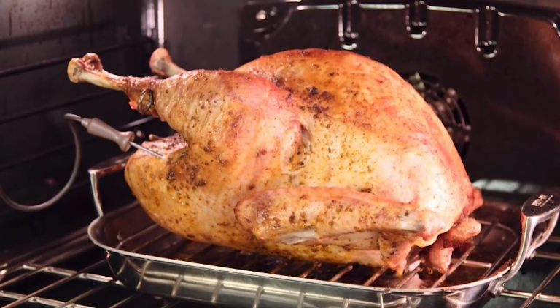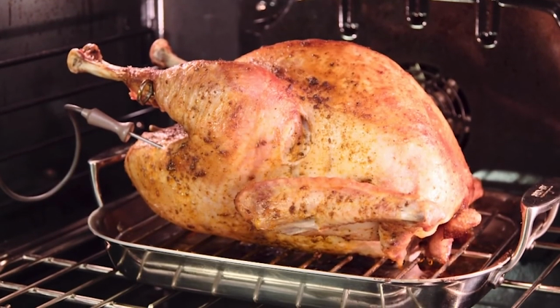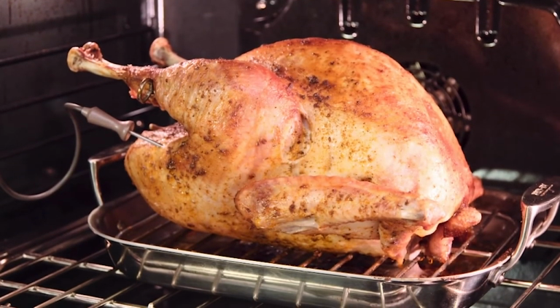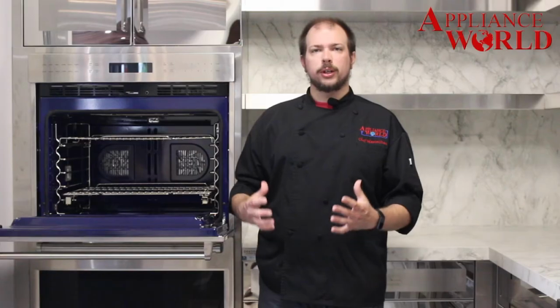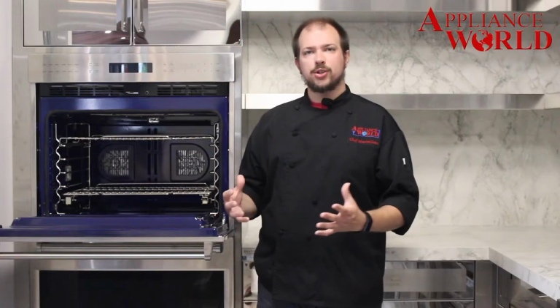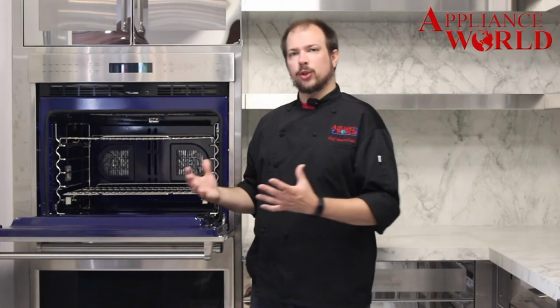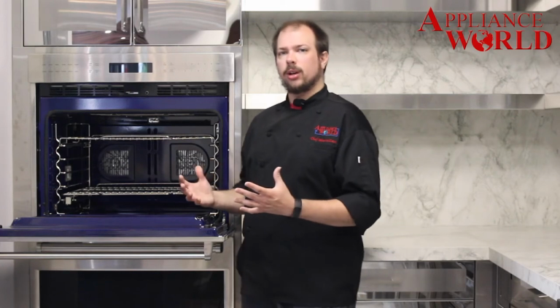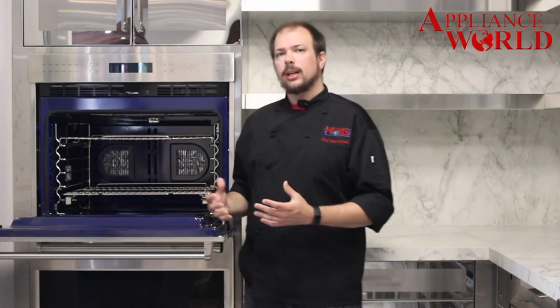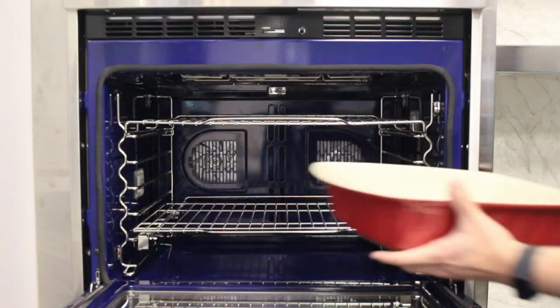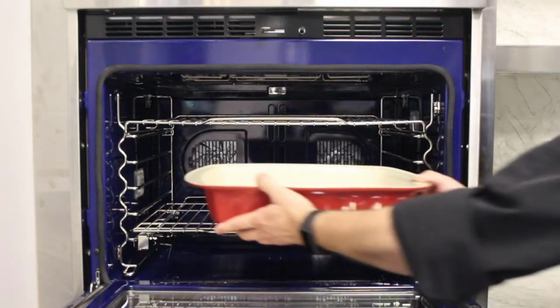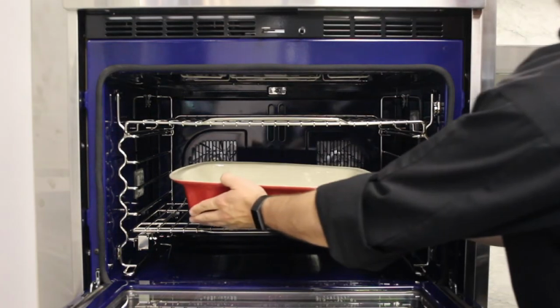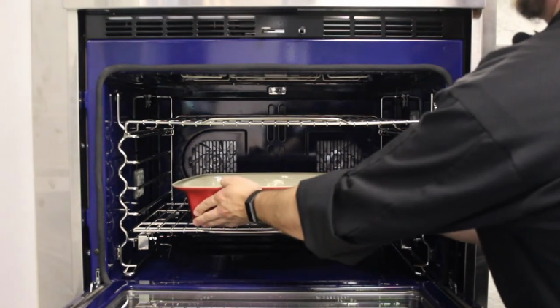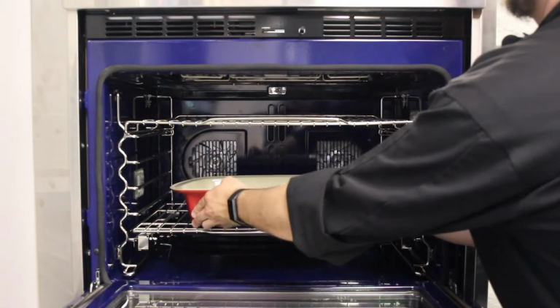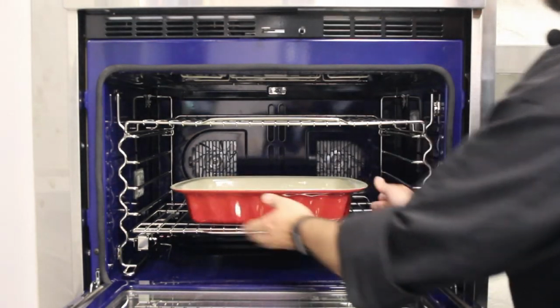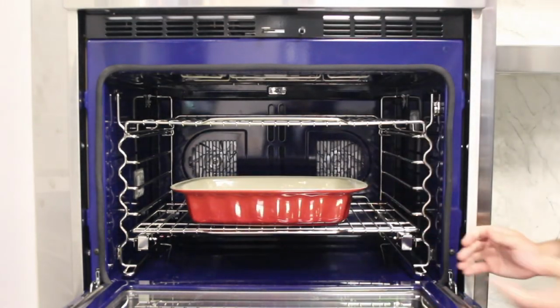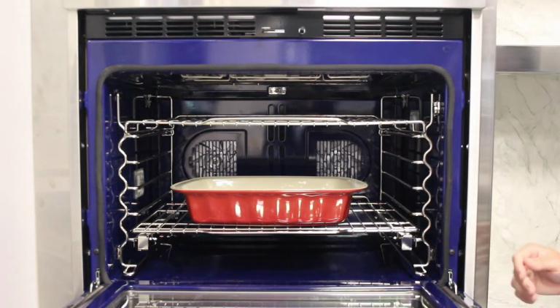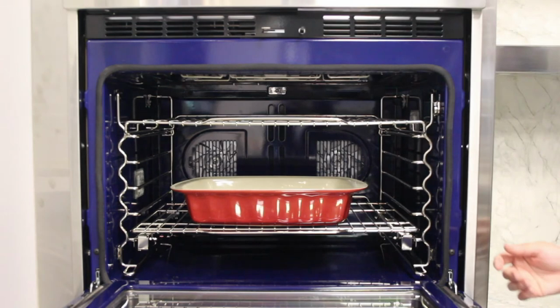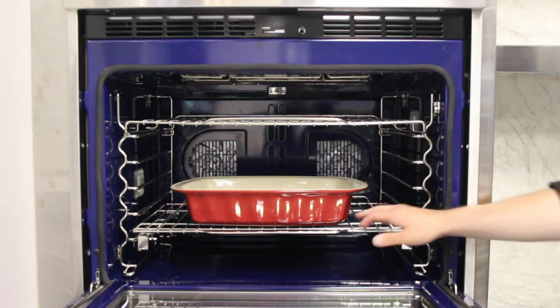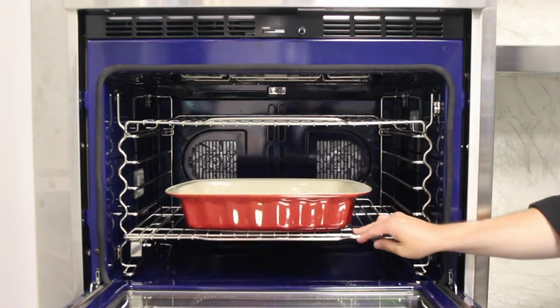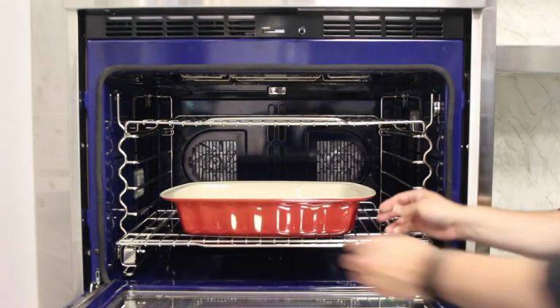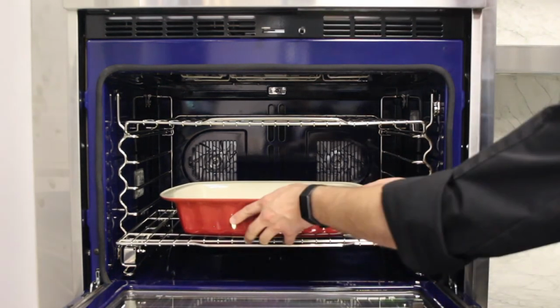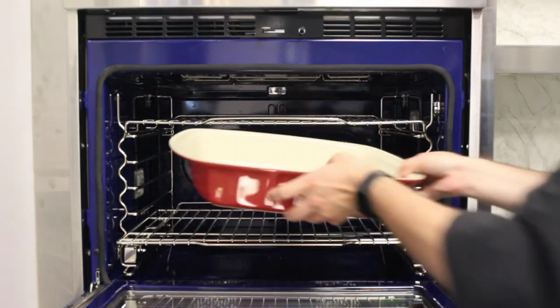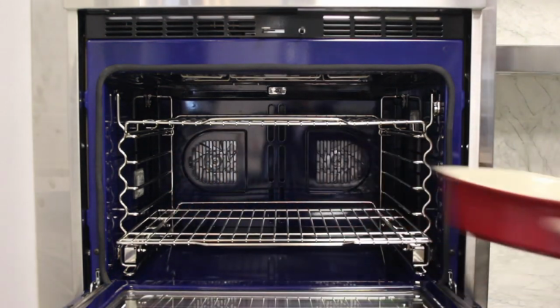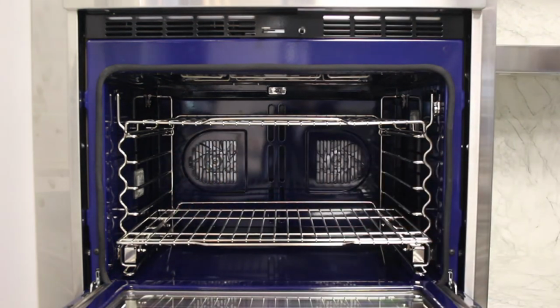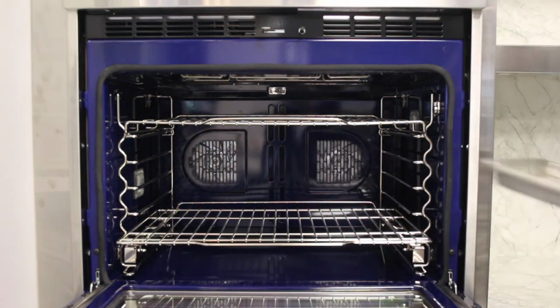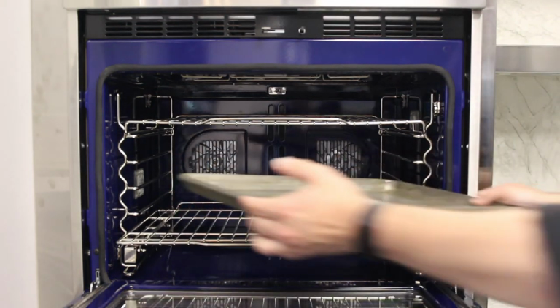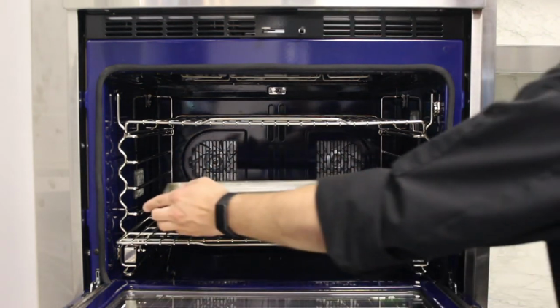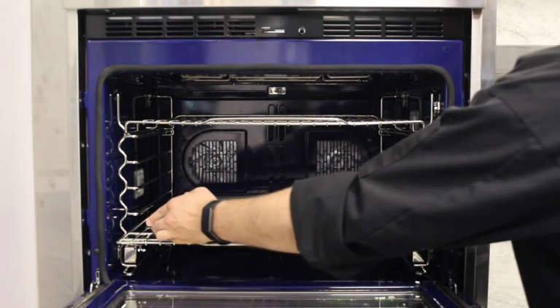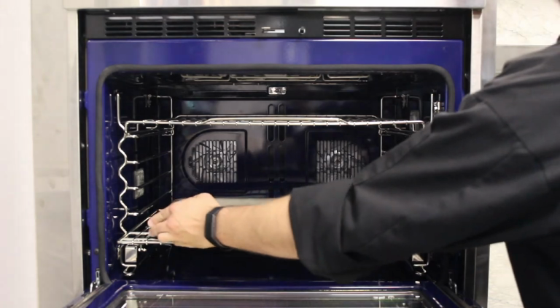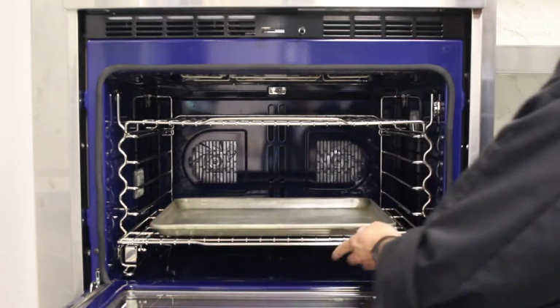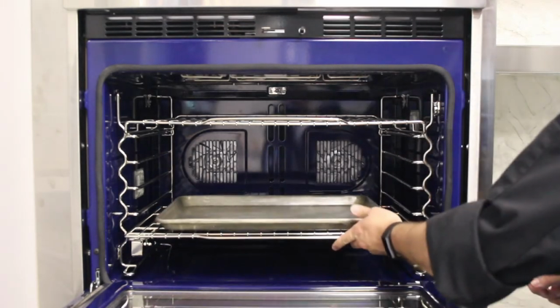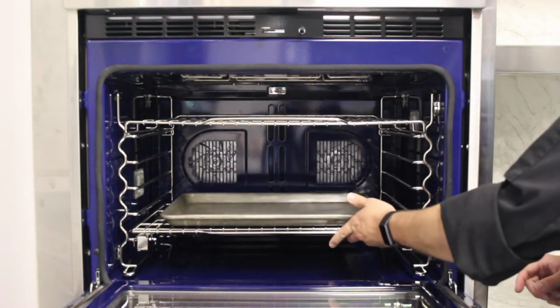A few other quick tips for your convection oven versus a regular oven are the type of pans you use. In a regular oven, the pan type does matter — we often use baking or casserole dishes. In a convection oven with the airflow, it's always beneficial to use a pan with shallower sides and lower pans.